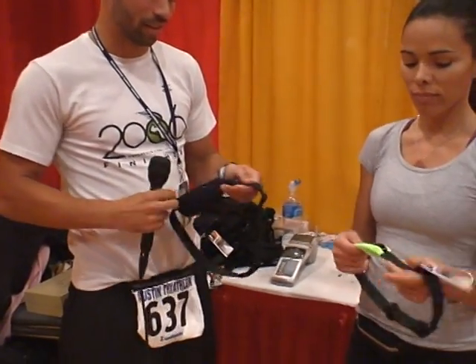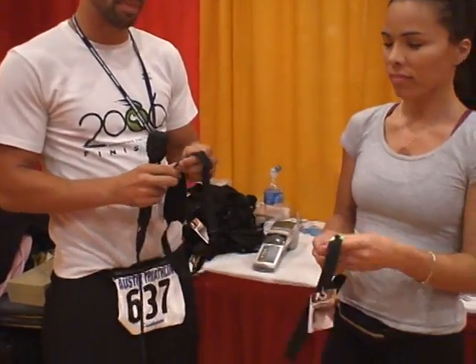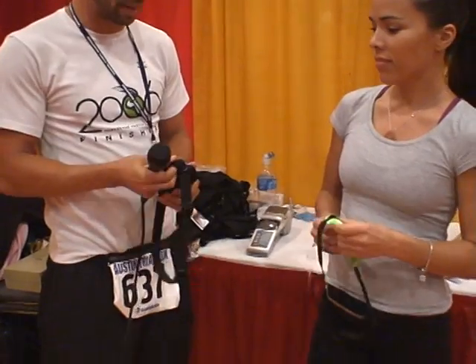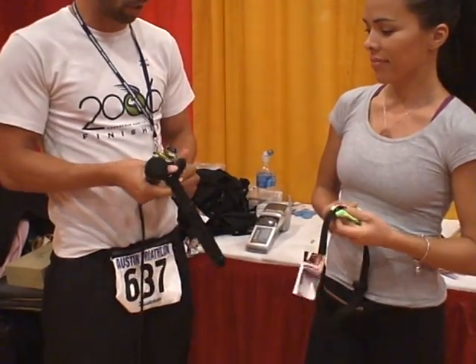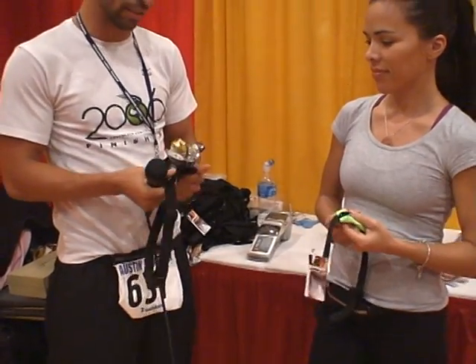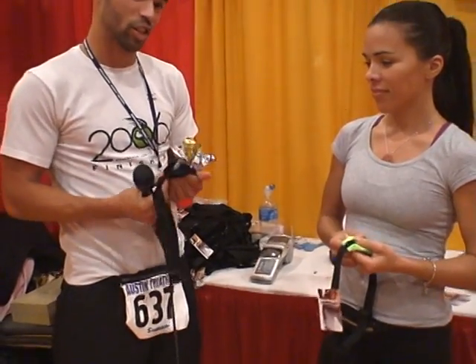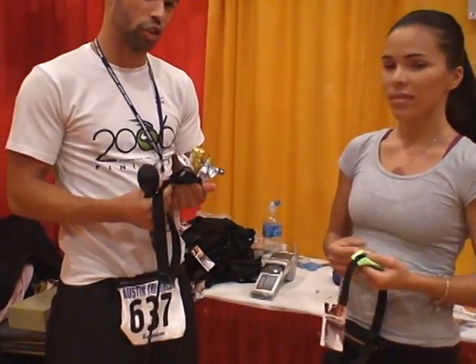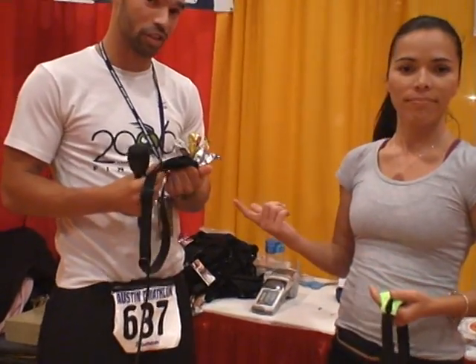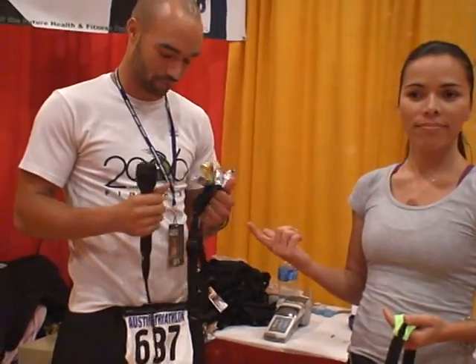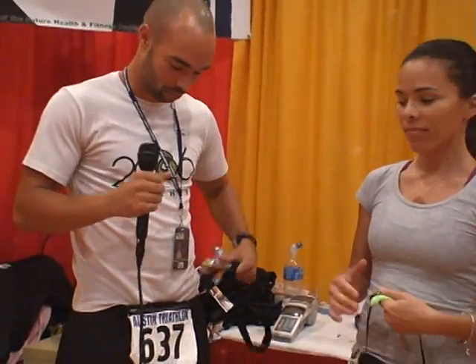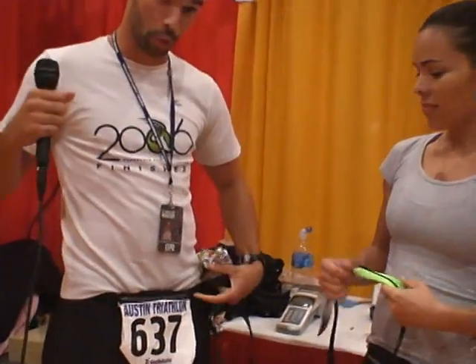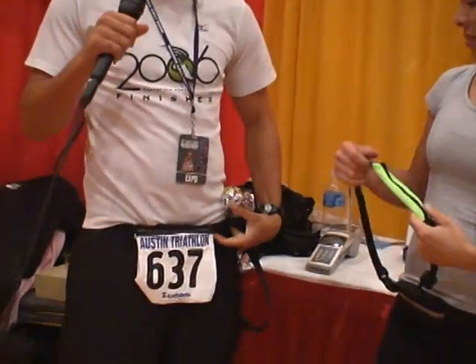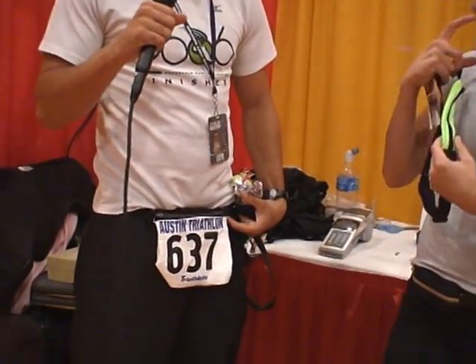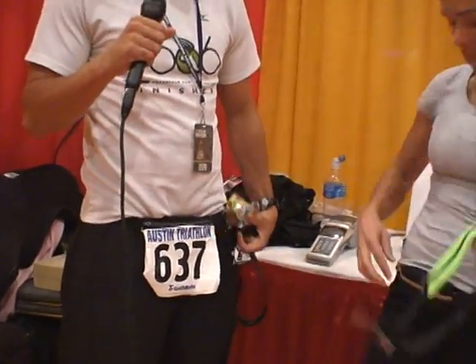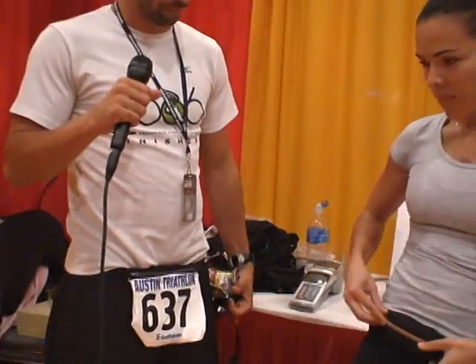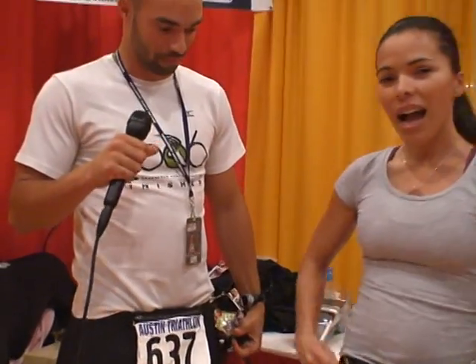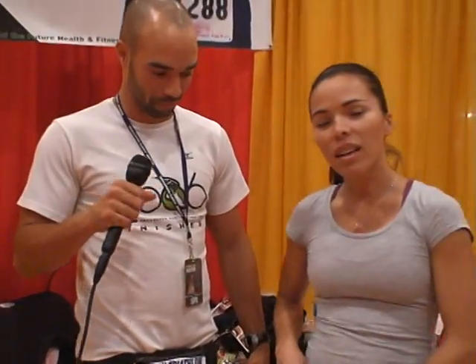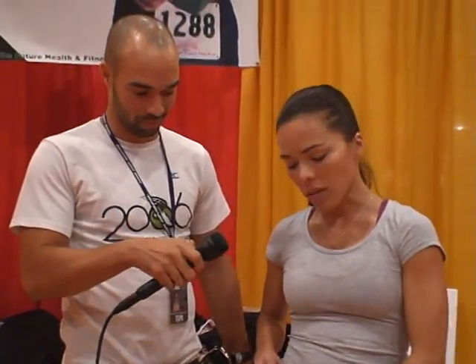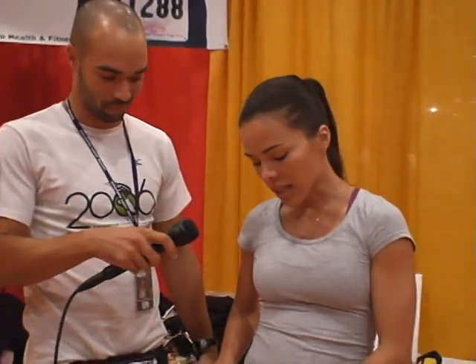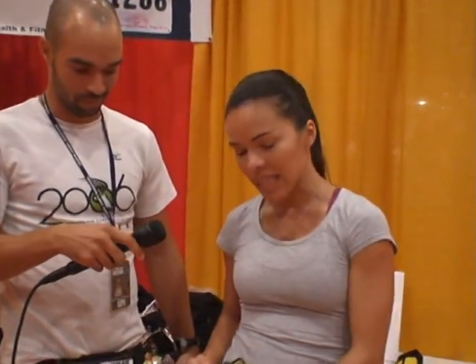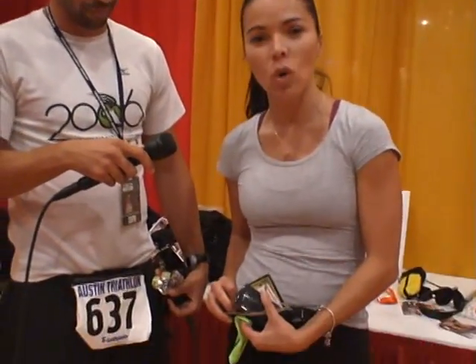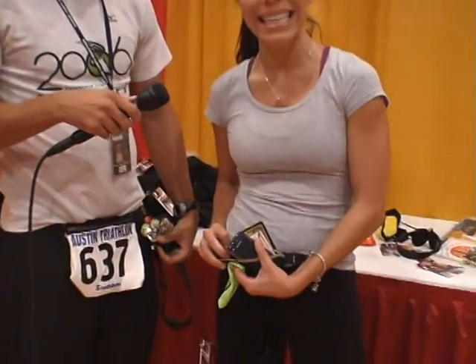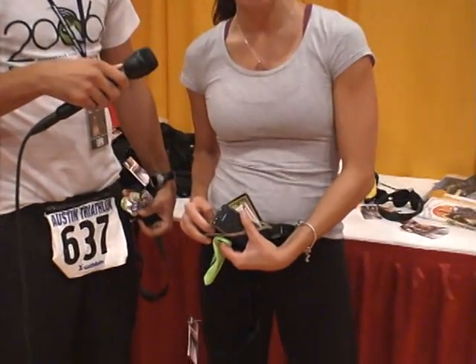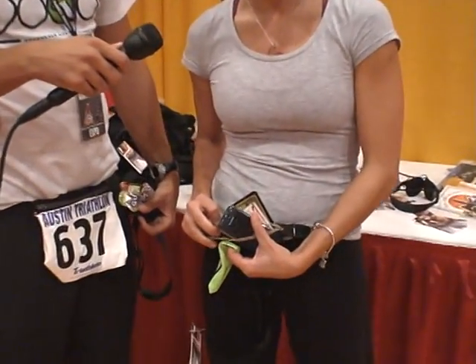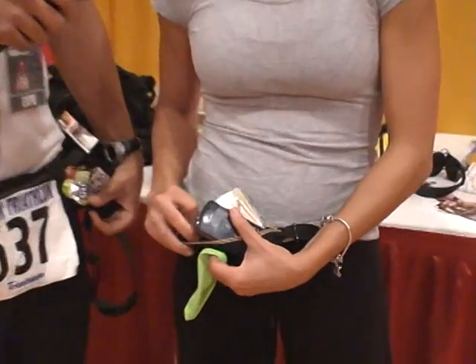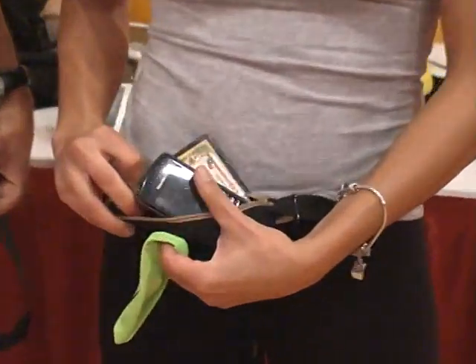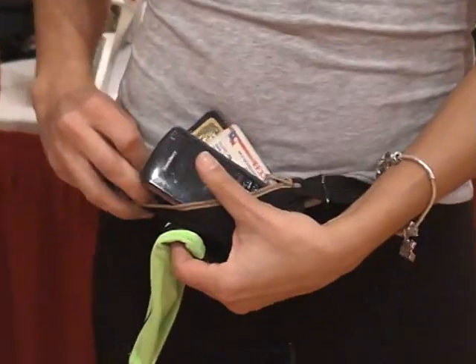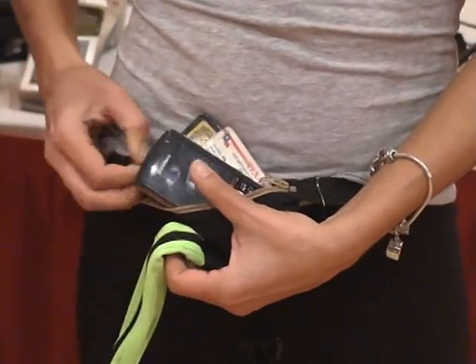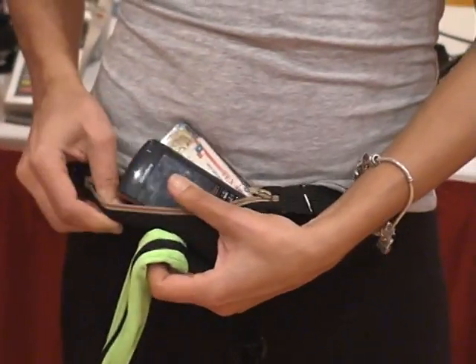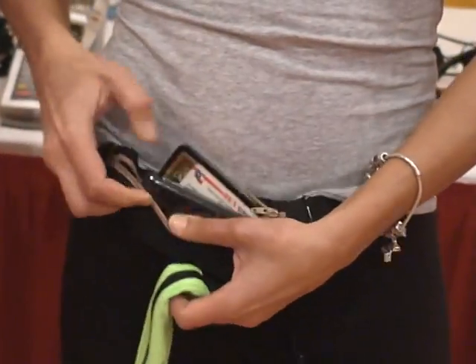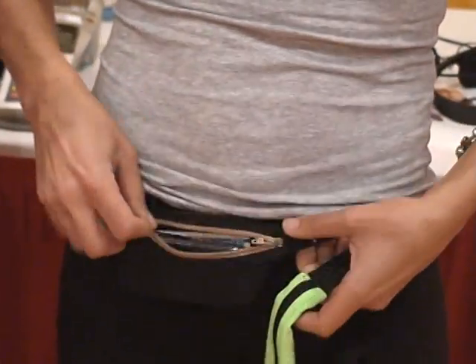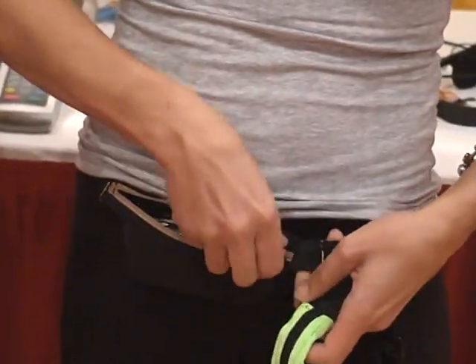The Spy Belt is capable of holding gel shots, your race number. I love showing this — I have a cell phone and an iPod in here. And we designed it so that it even holds a passport. And it doesn't bounce.